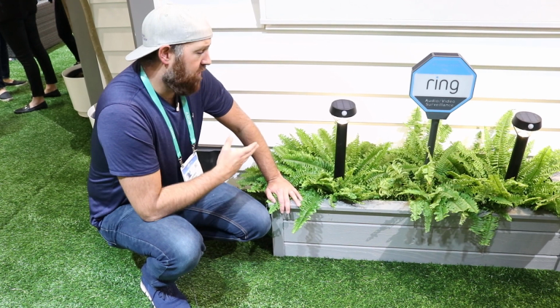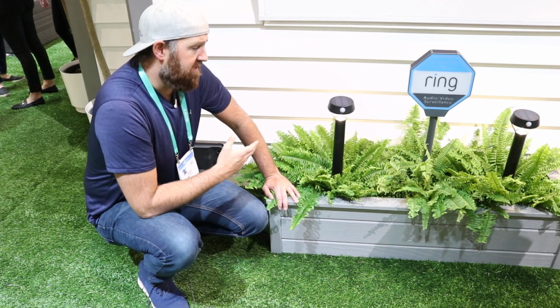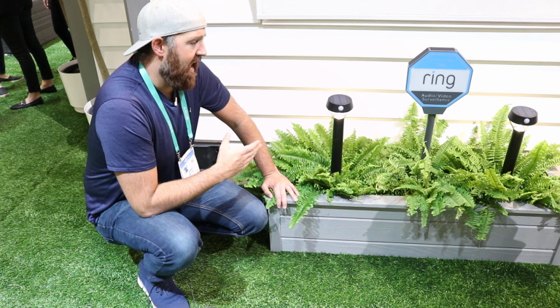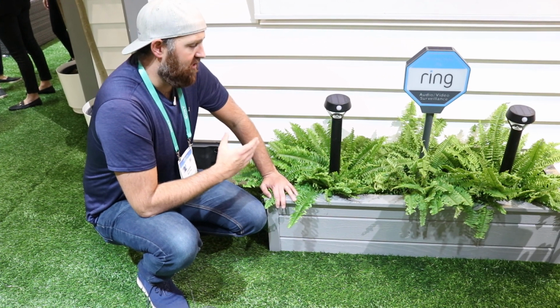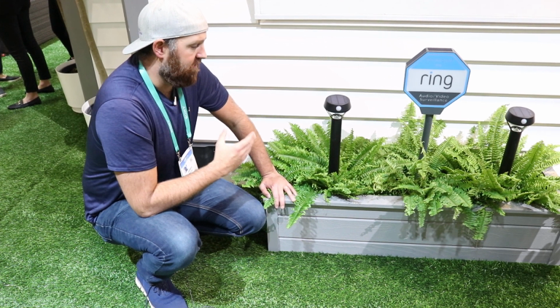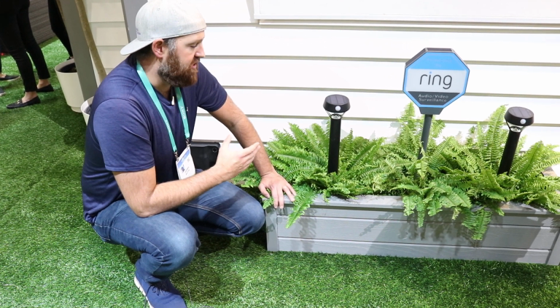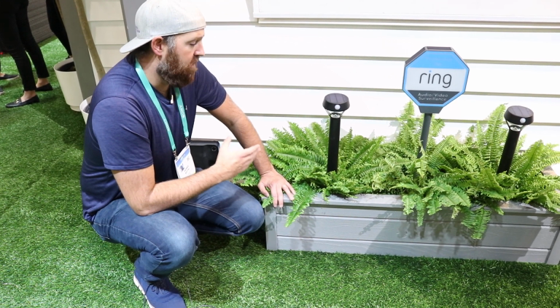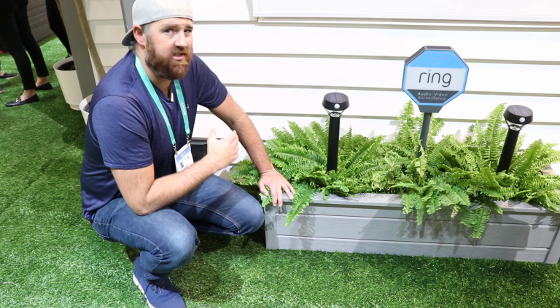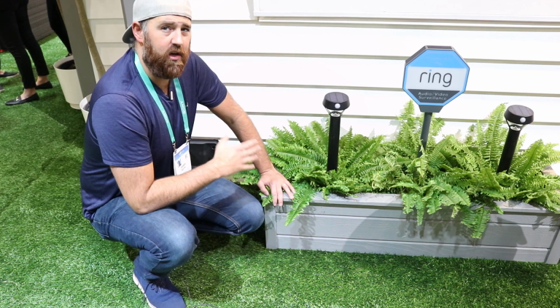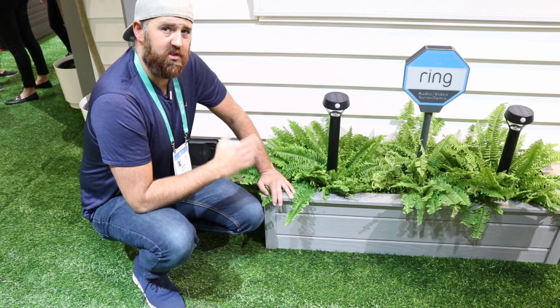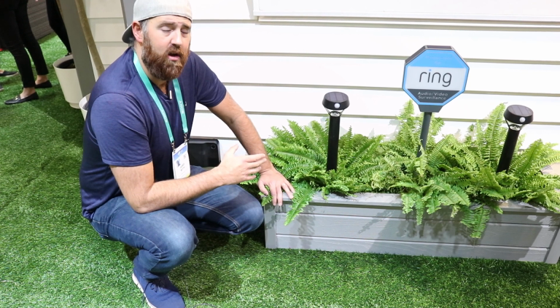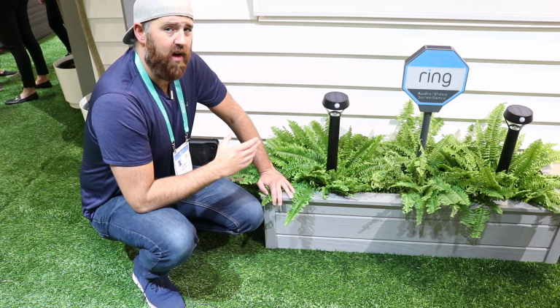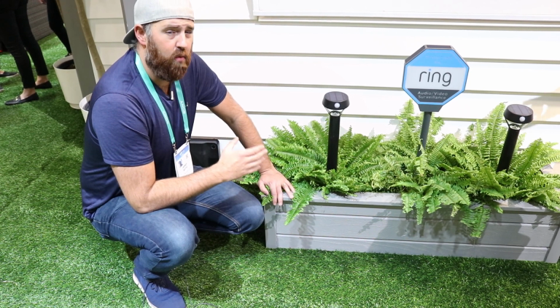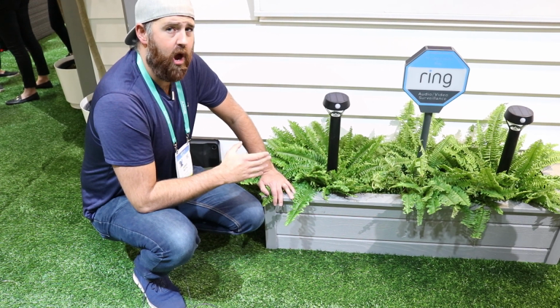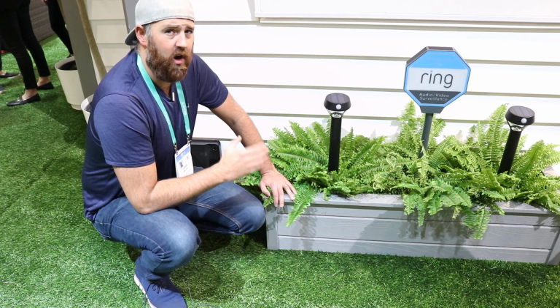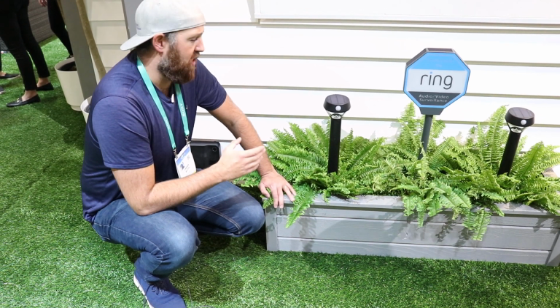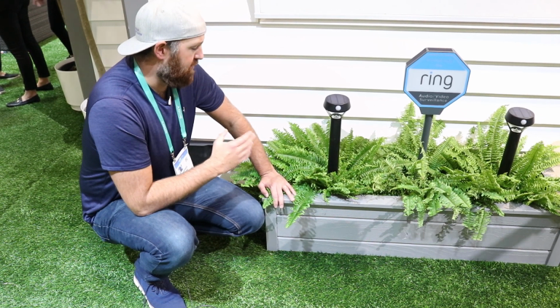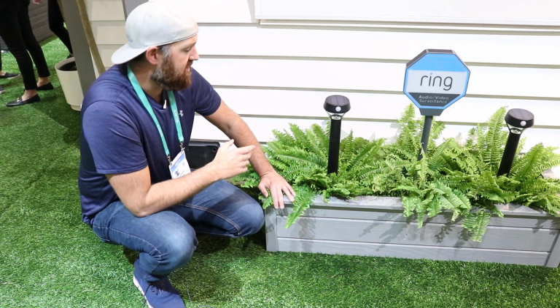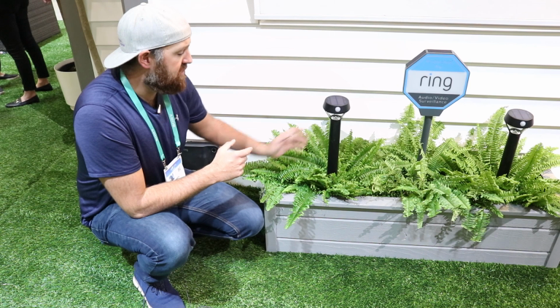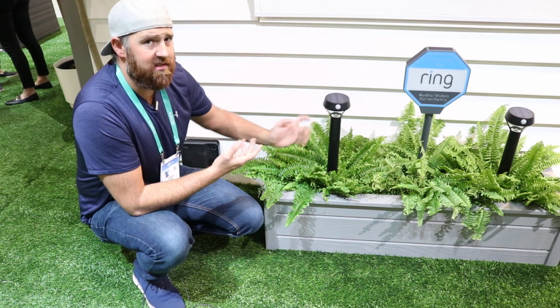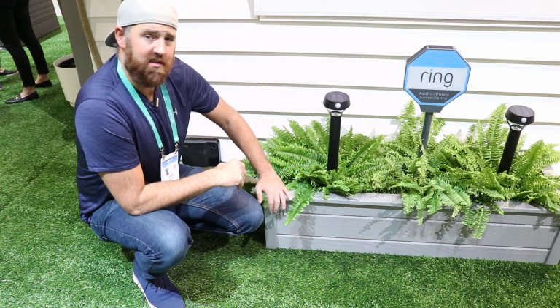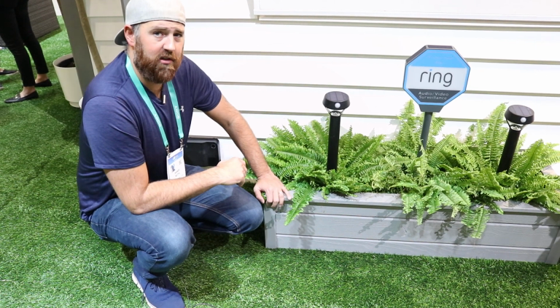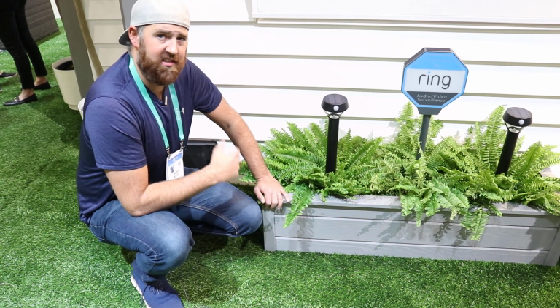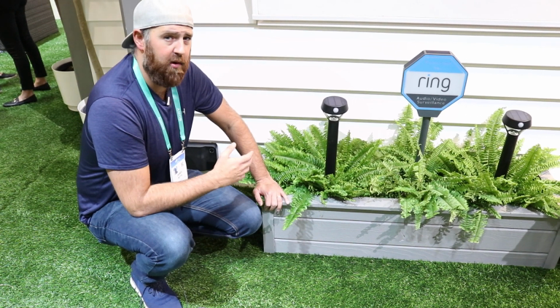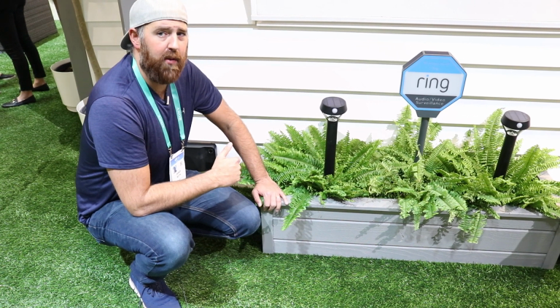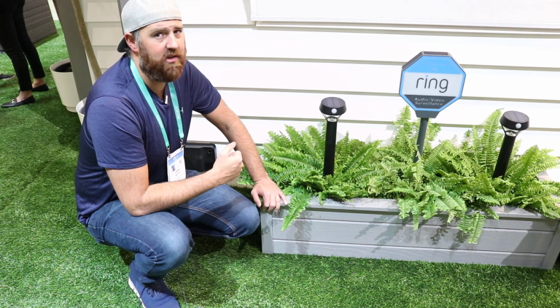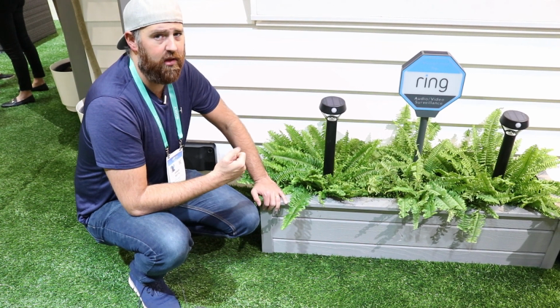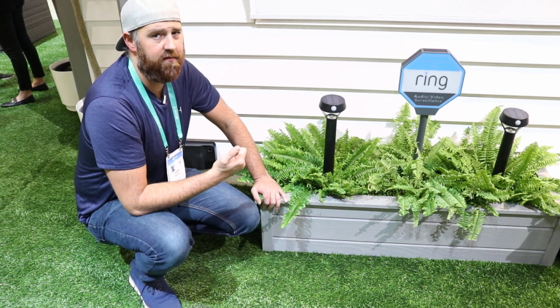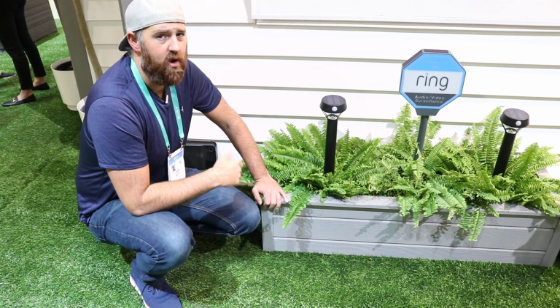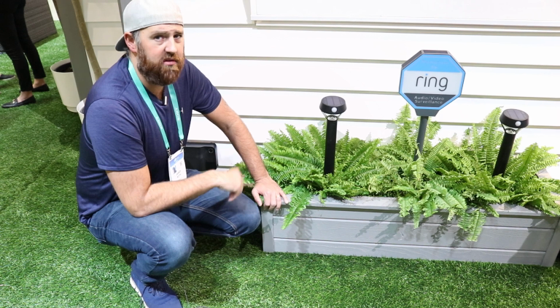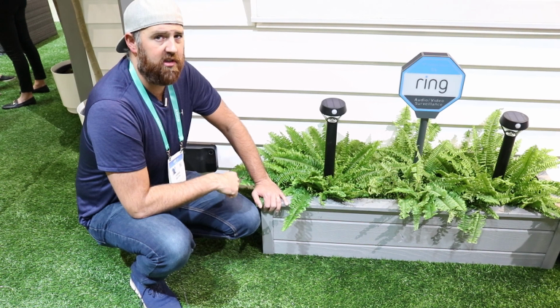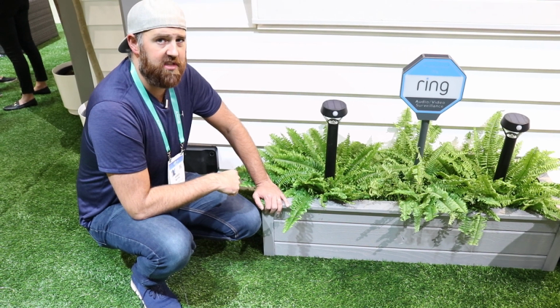Overall, if you wanted to add a little bit of lighting to your home, this is a great way to do it without a whole bunch of wiring or a huge project. You just buy these things, stick them in the ground, set them up on the app, and then you can control them from your phone or use the motion control settings.